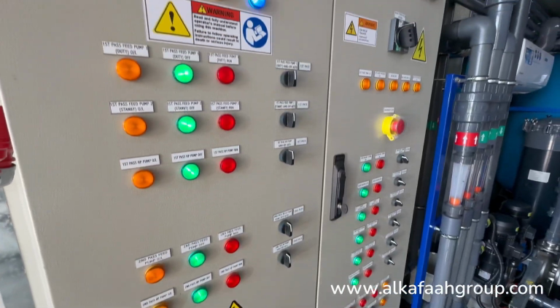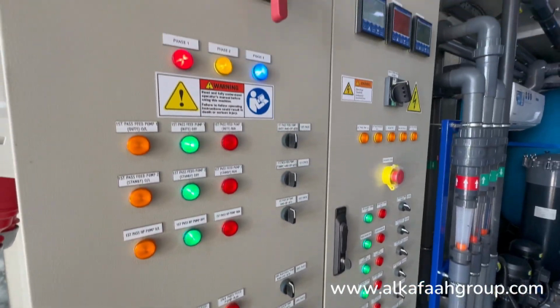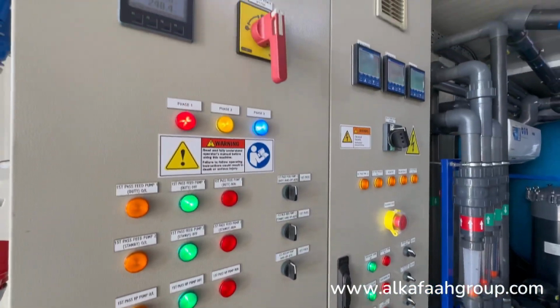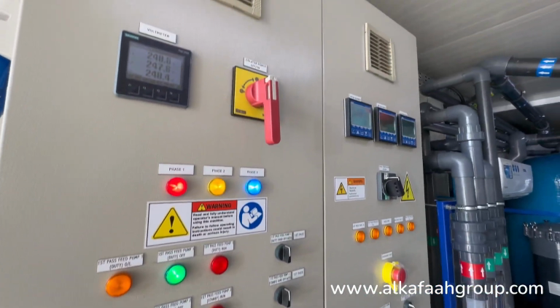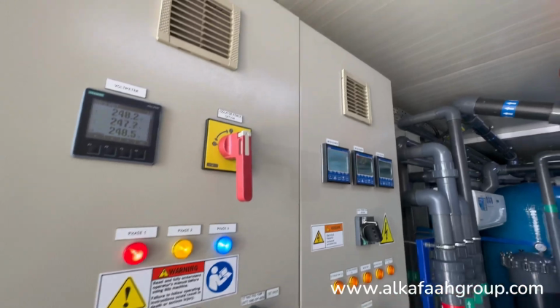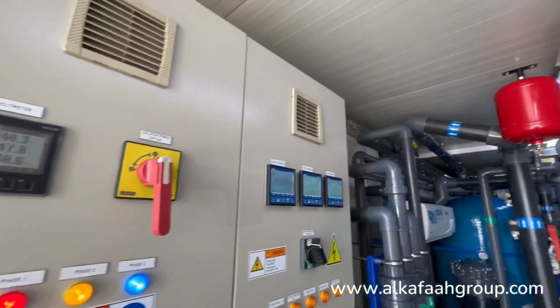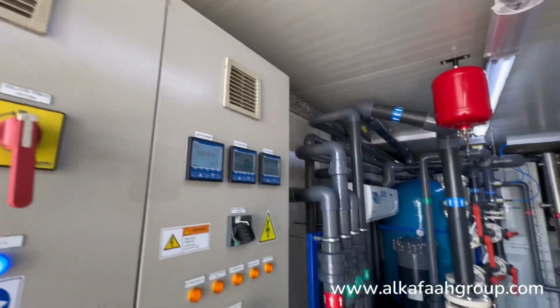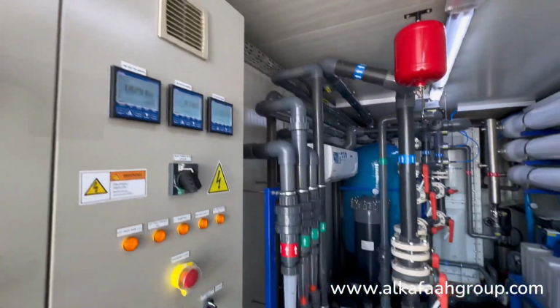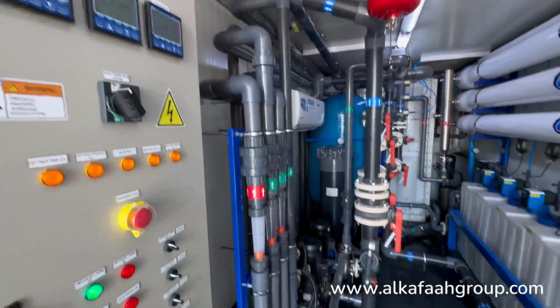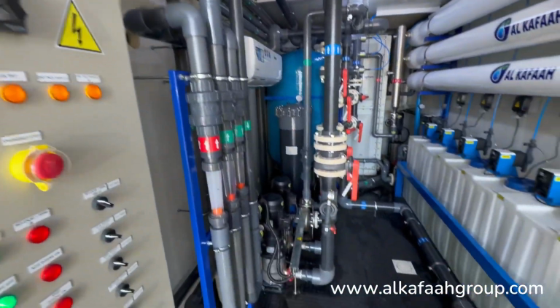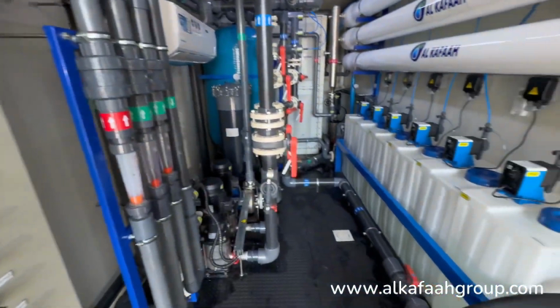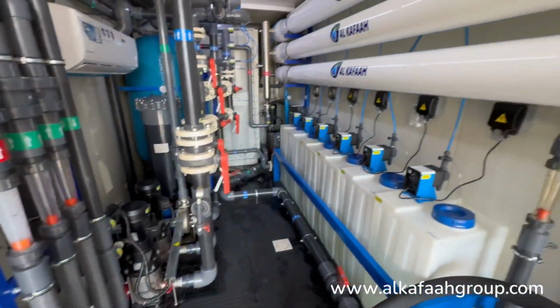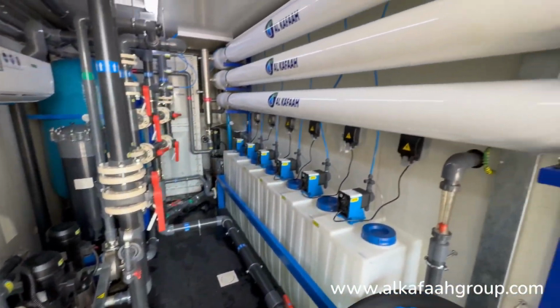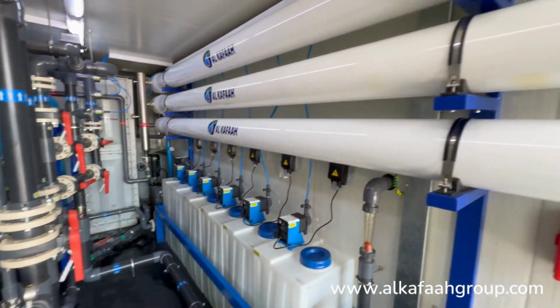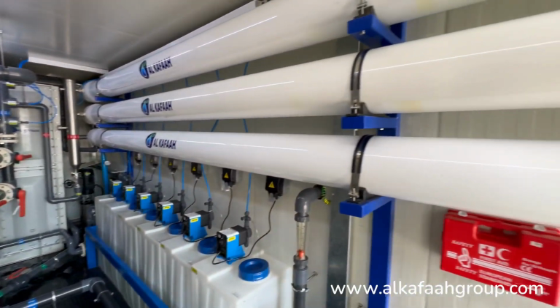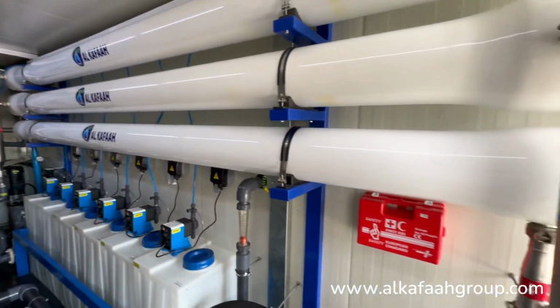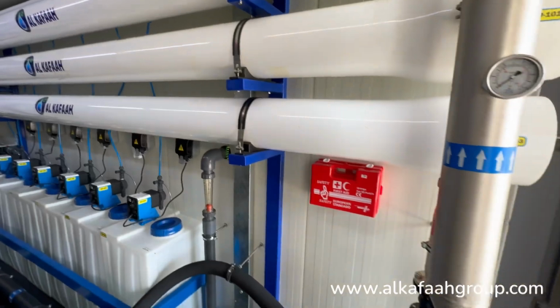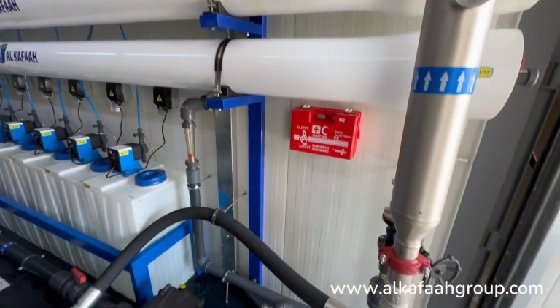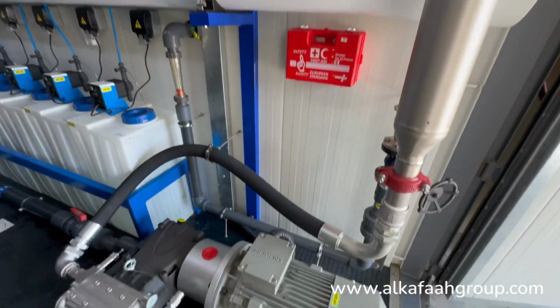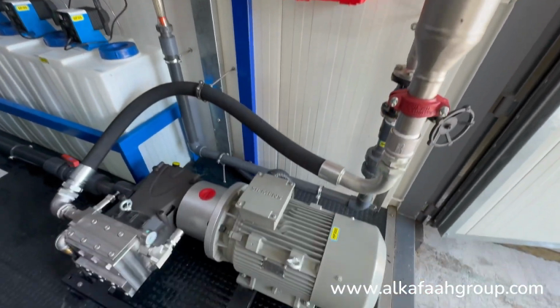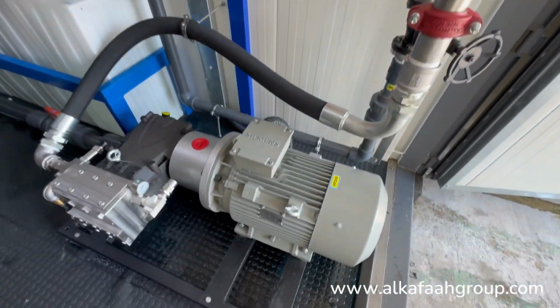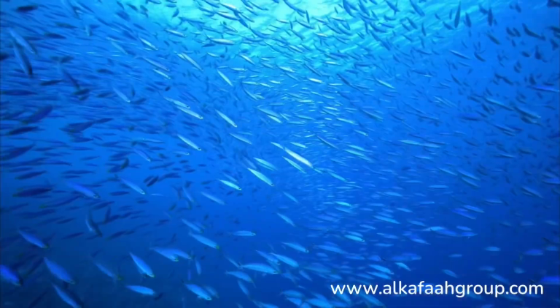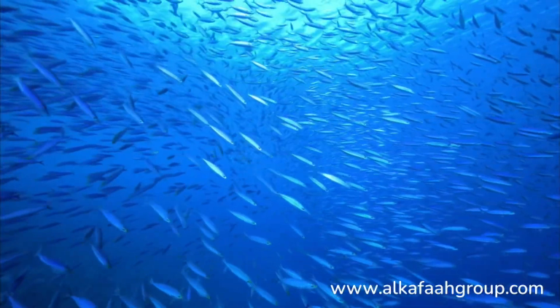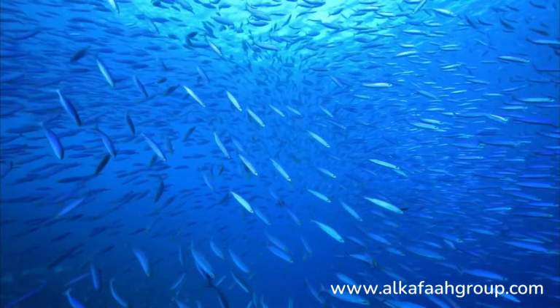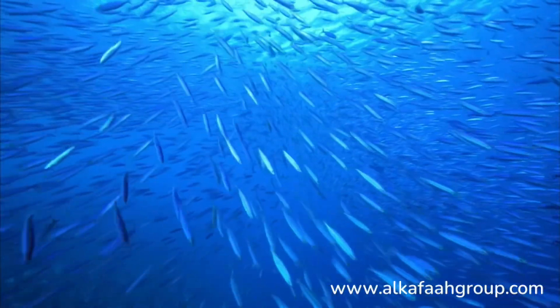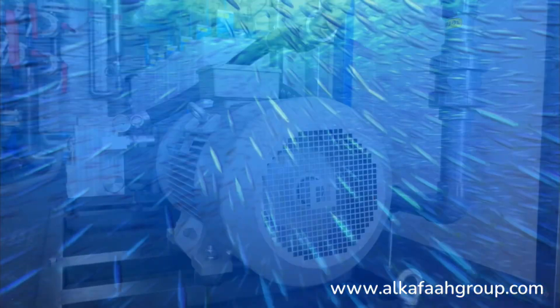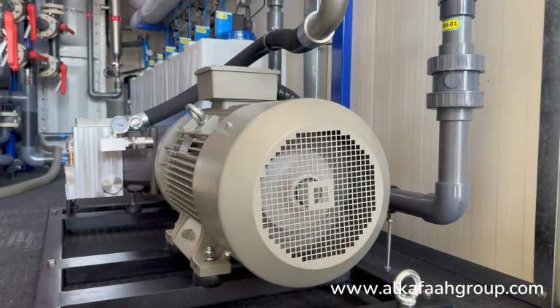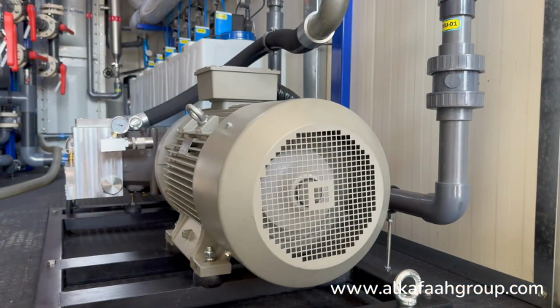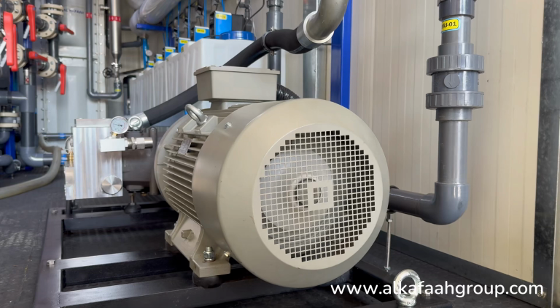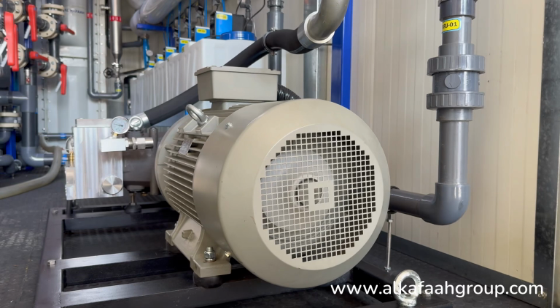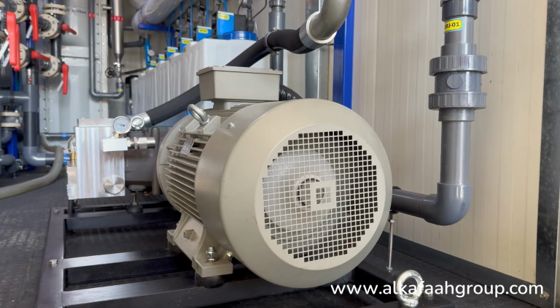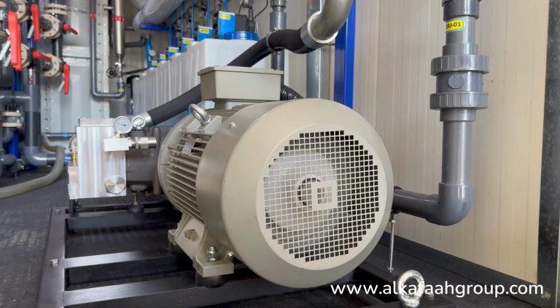Potable desalination plants by Alkaffar are designed for minimal environmental impact by strategizing low rejection disposal methods to sea, safeguarding marine life, and featuring special soundproof enclosures to reduce noise pollution.